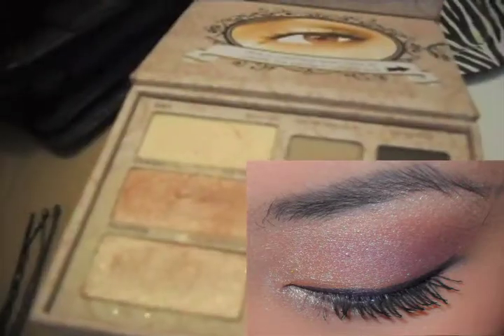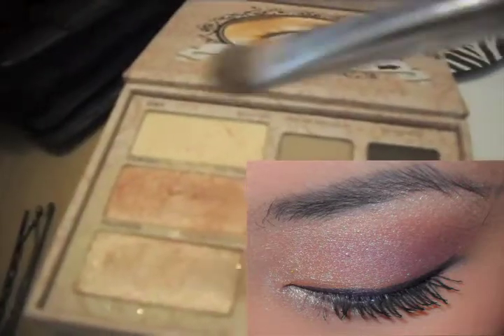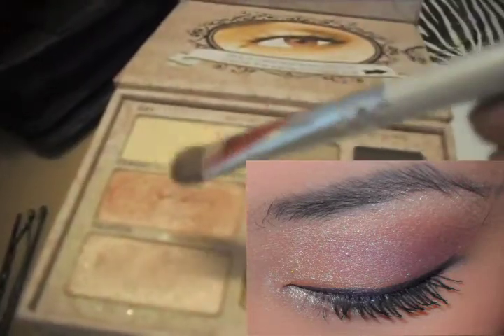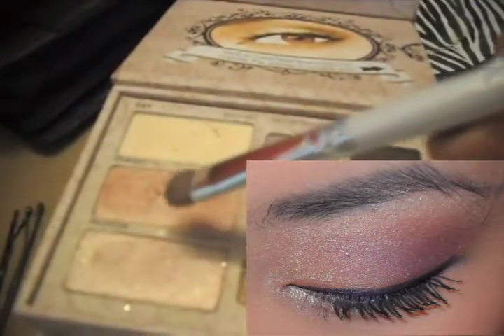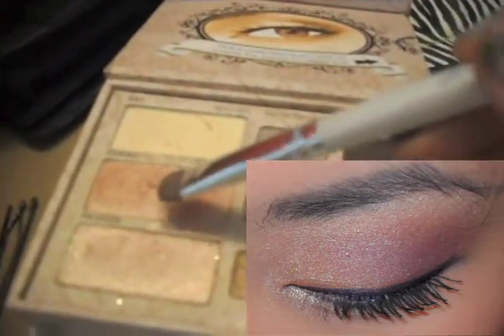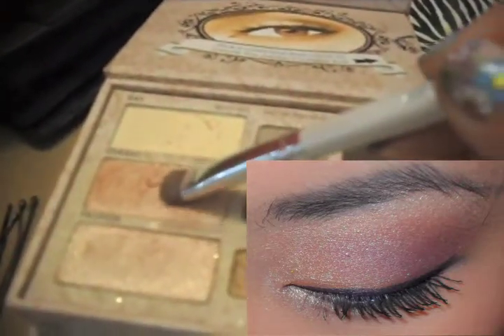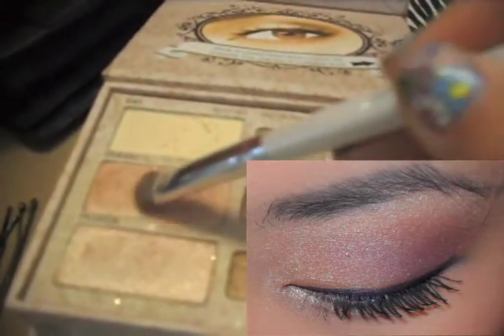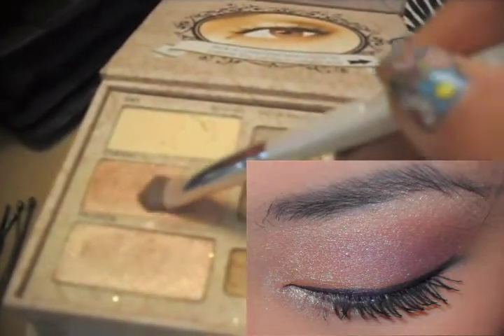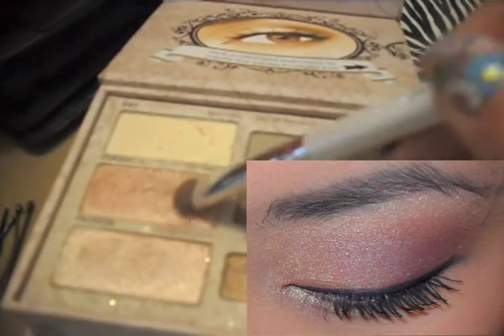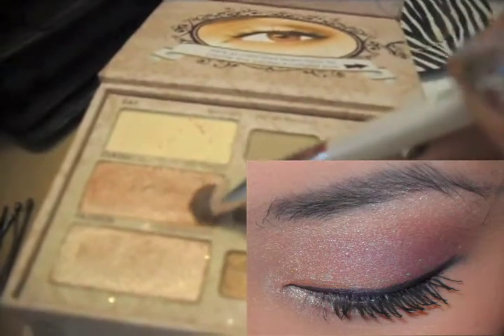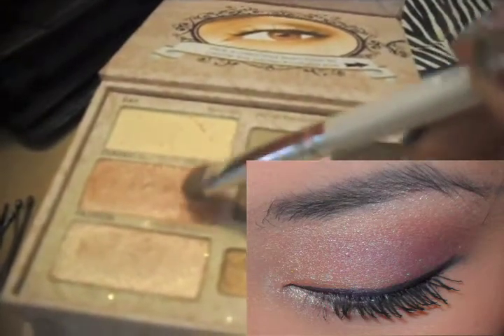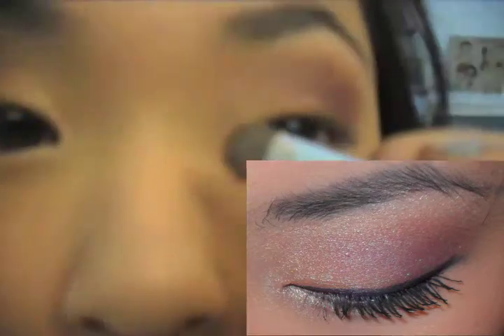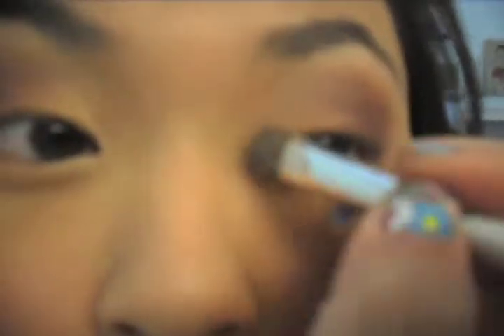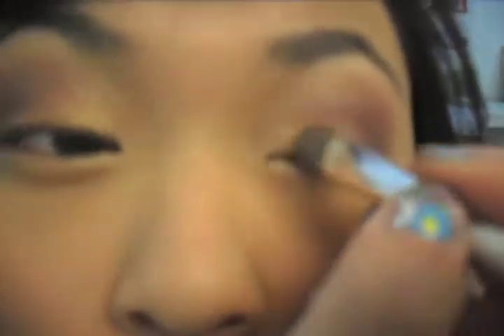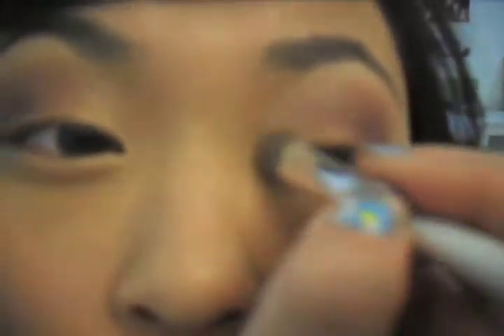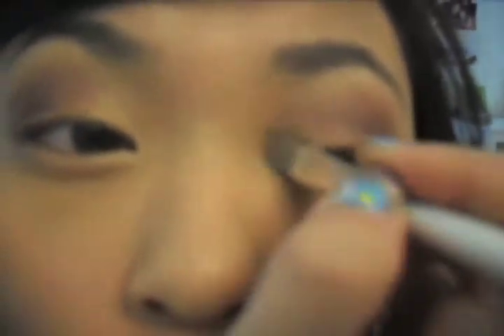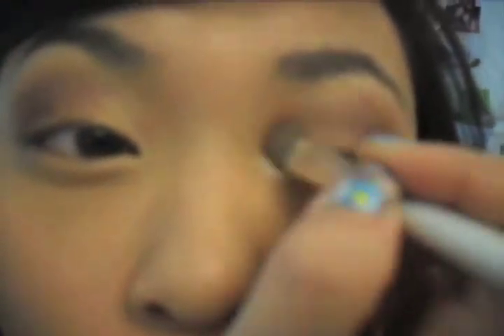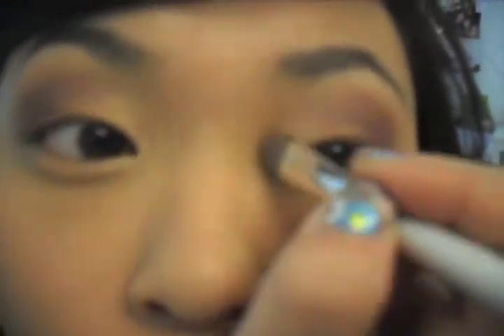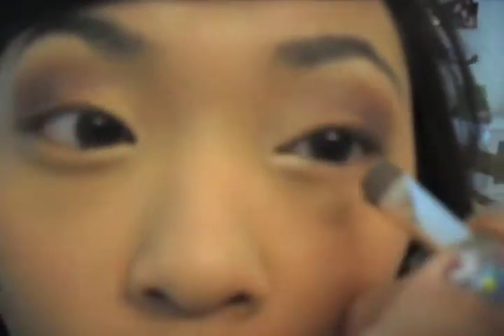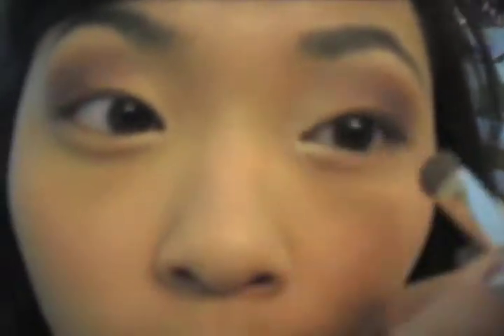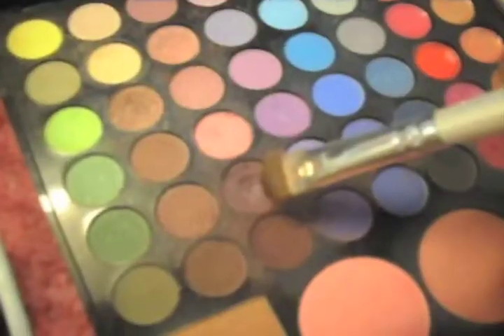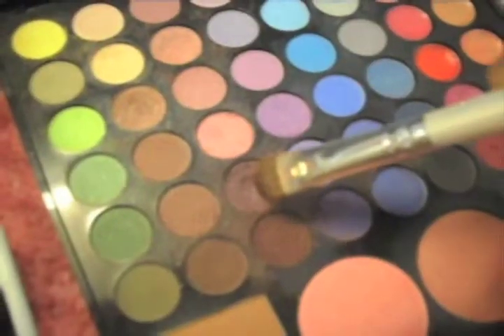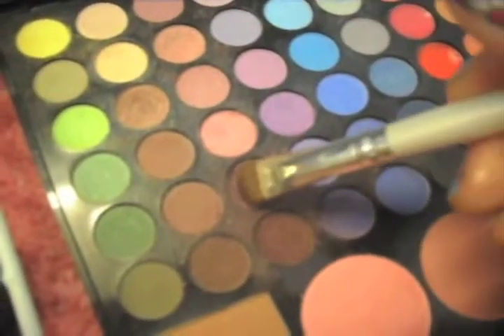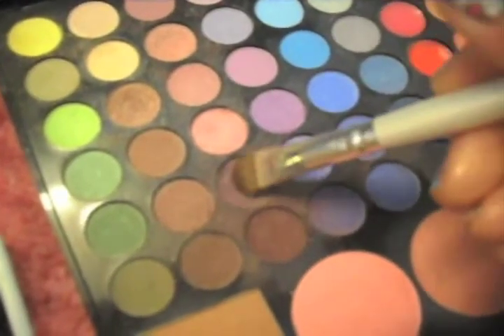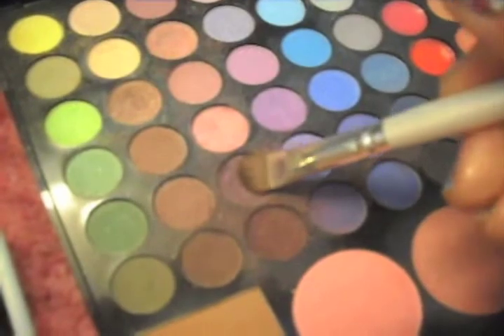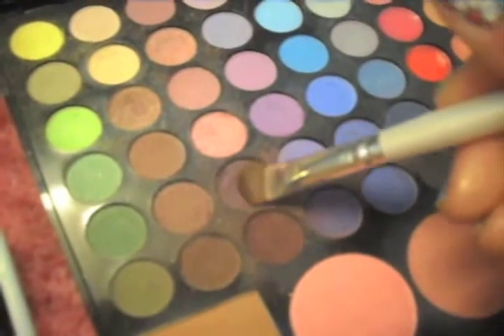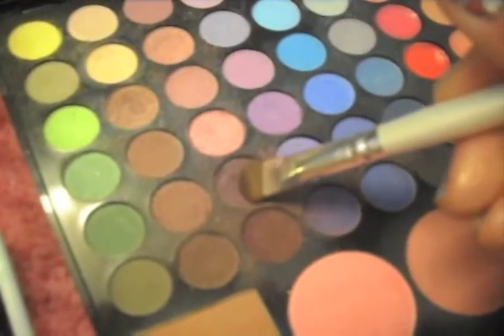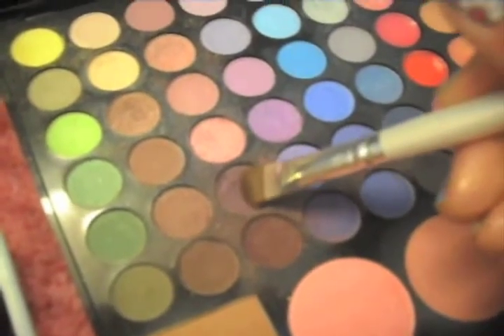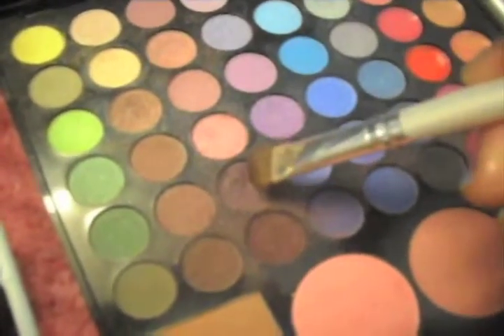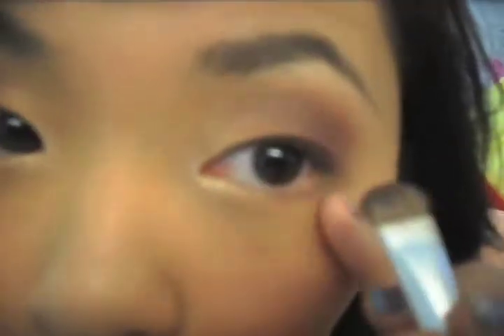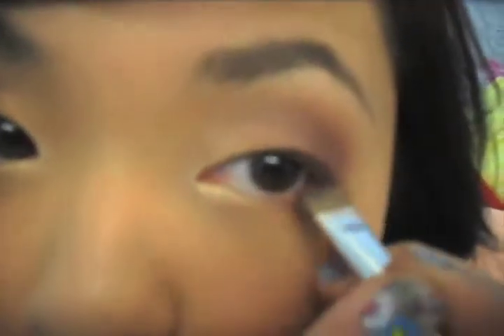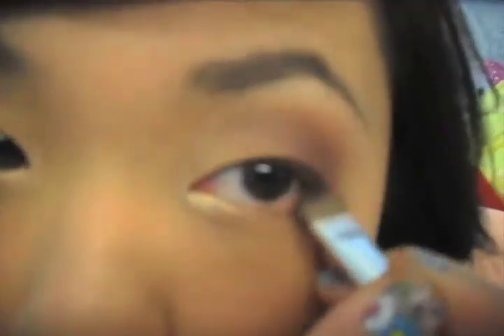We're back to this shimmery color — I'm going to use that as an inner corner shadow. And back to this purple, I'm going to line the lower lash line.